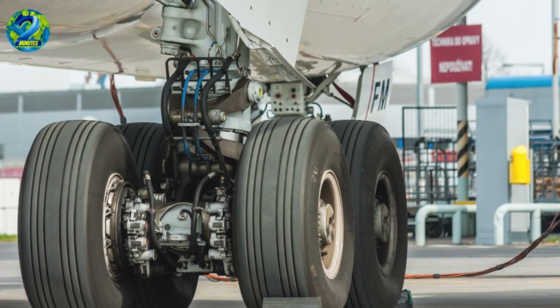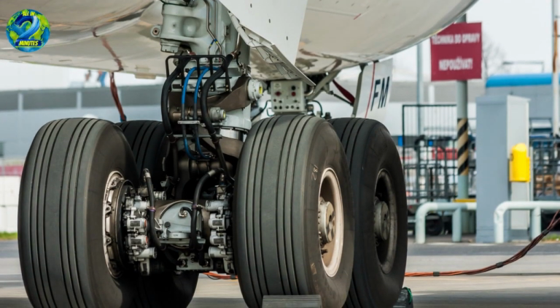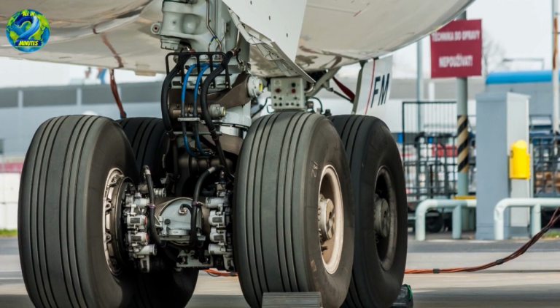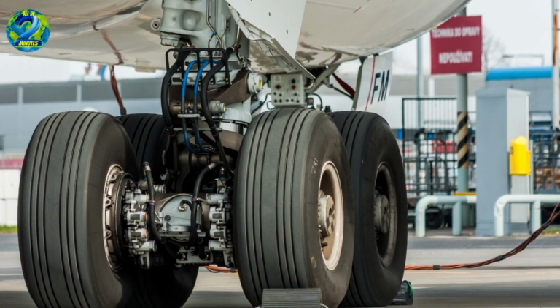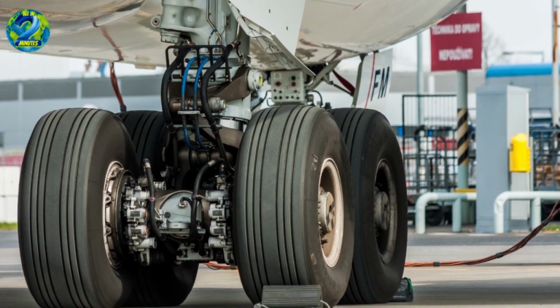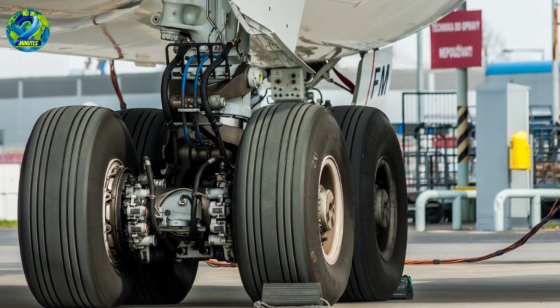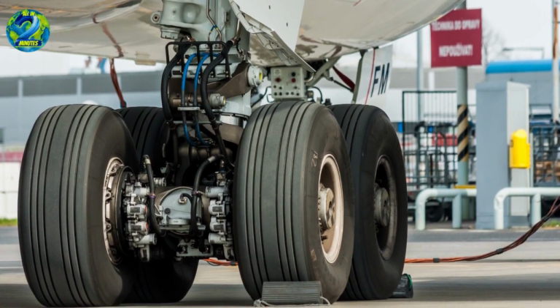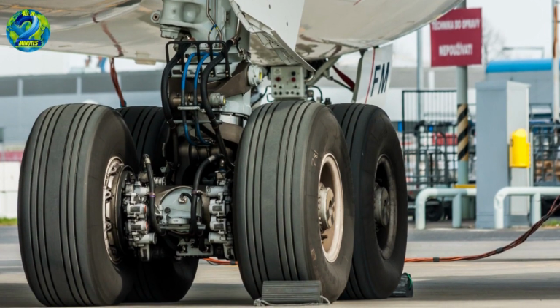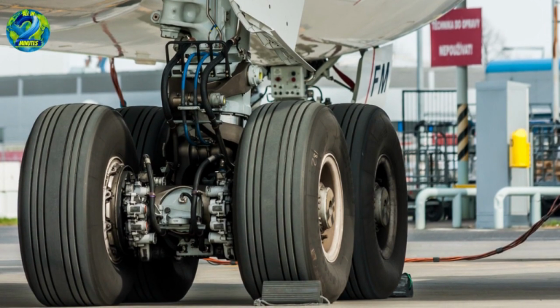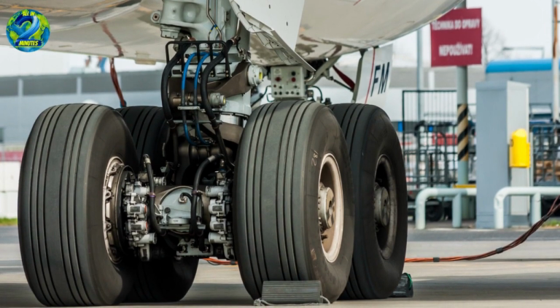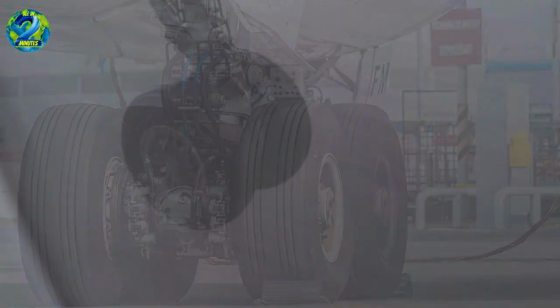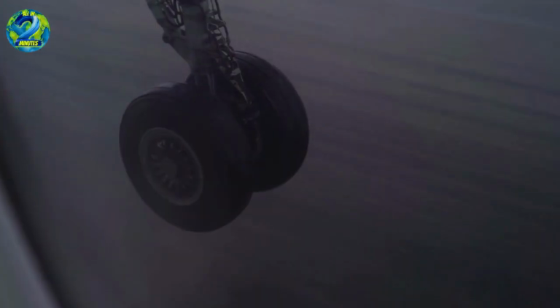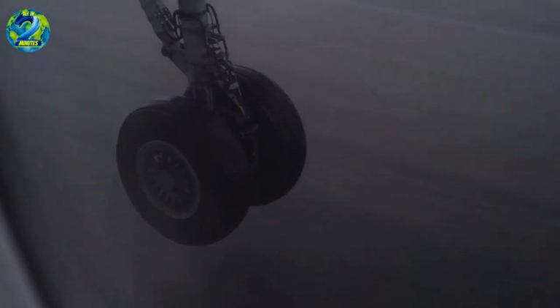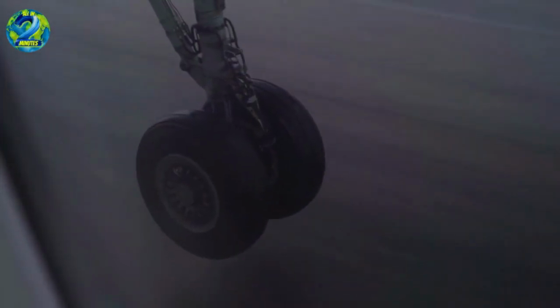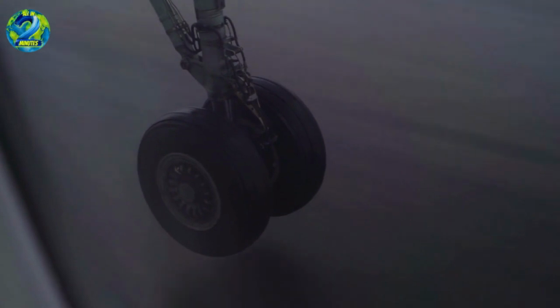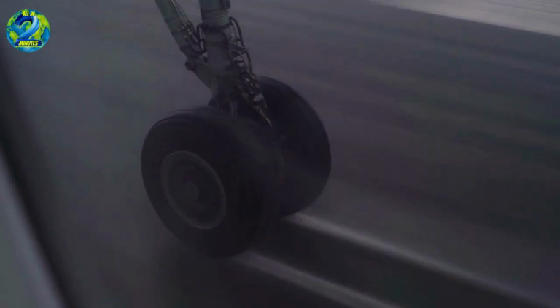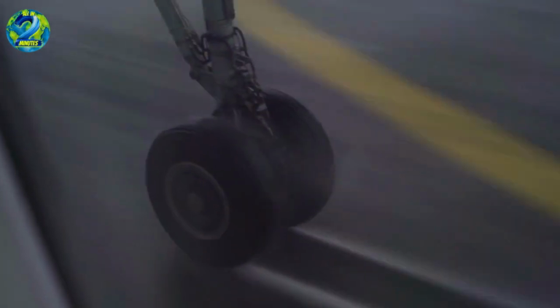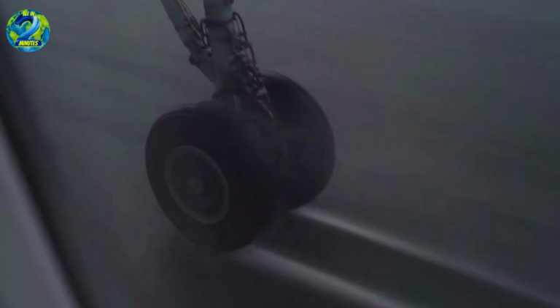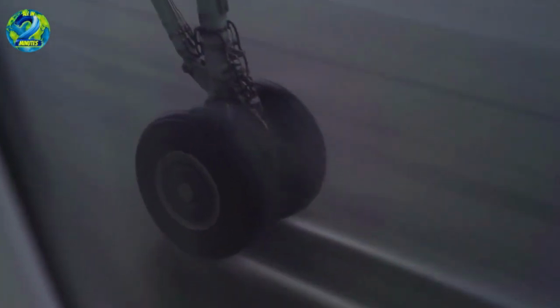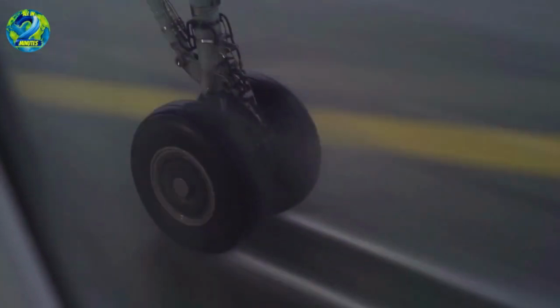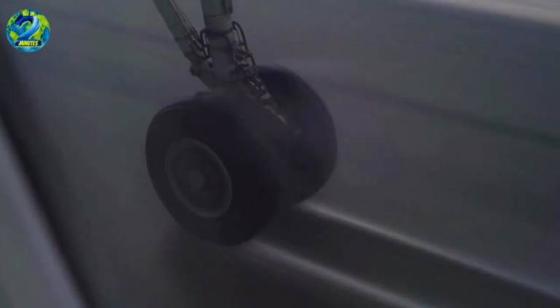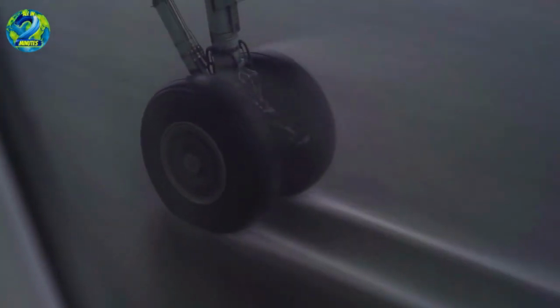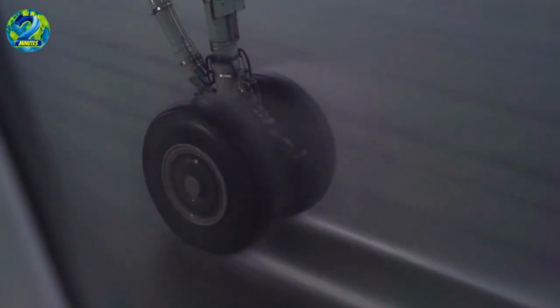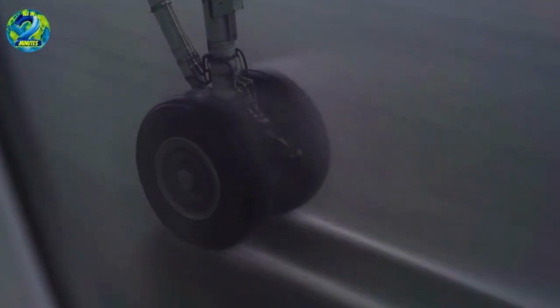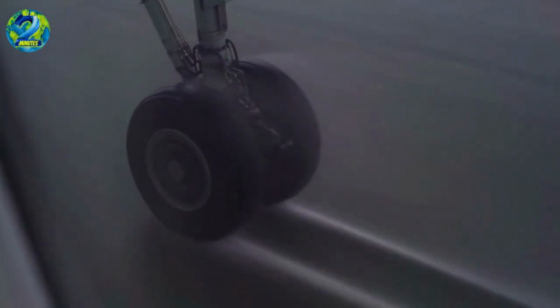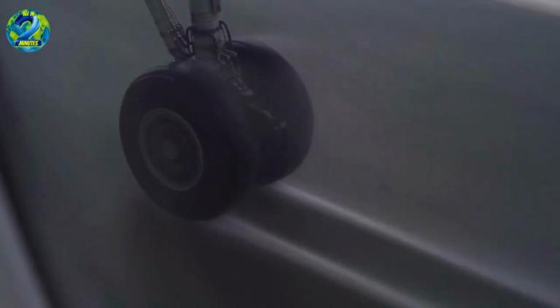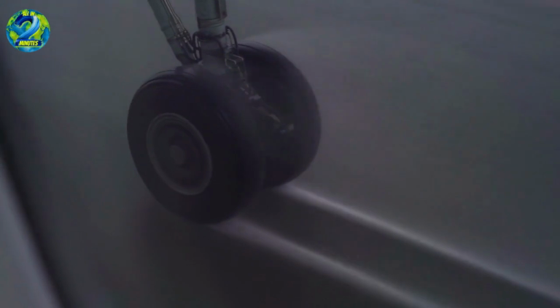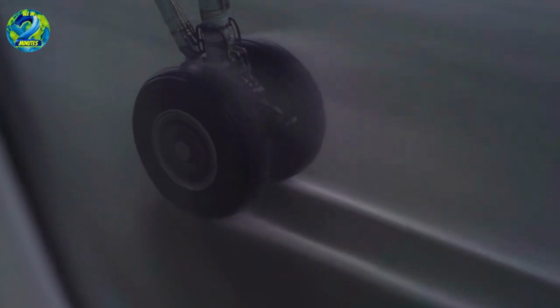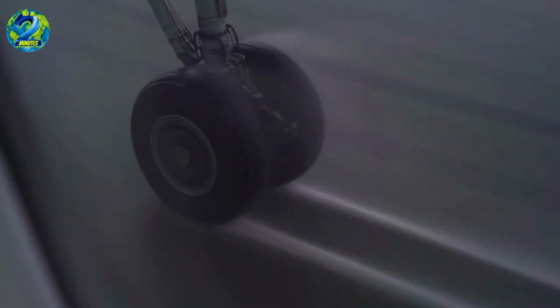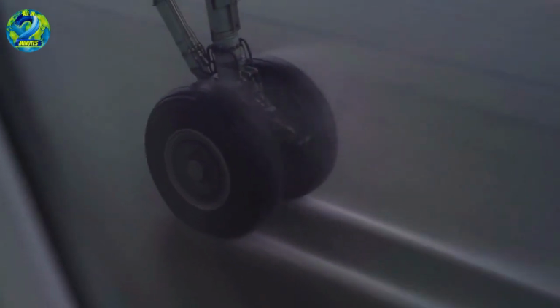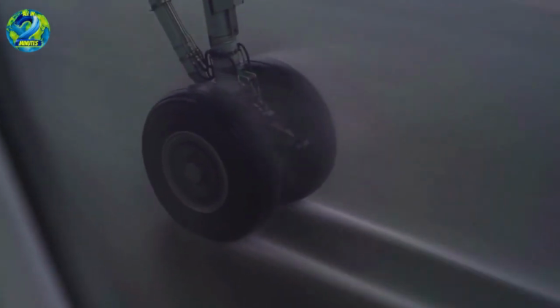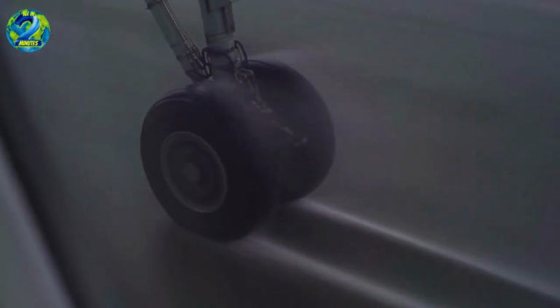Modern aircraft wheels are the result of advanced engineering techniques. Computer-aided design (CAD) and simulations allow engineers to analyze stress points and optimize the wheel's geometry to distribute loads evenly.